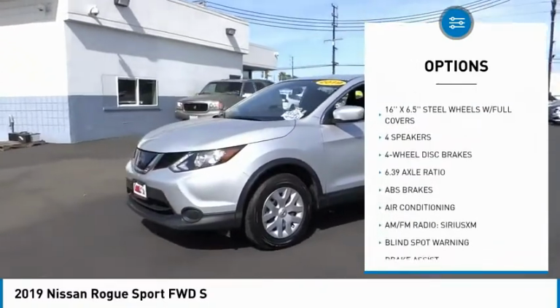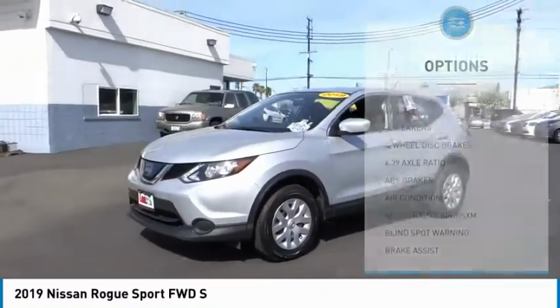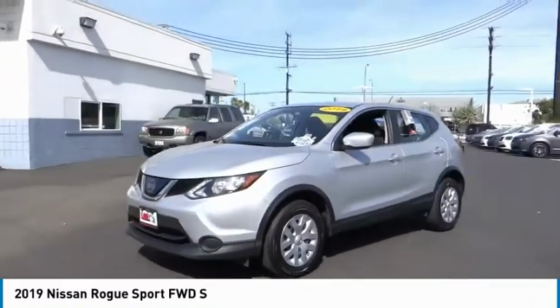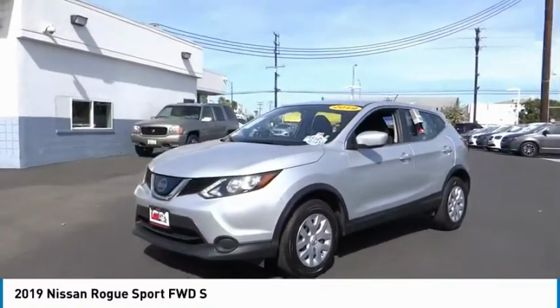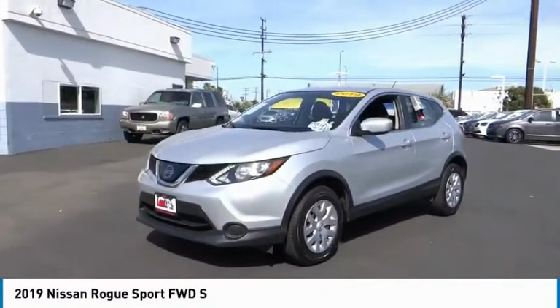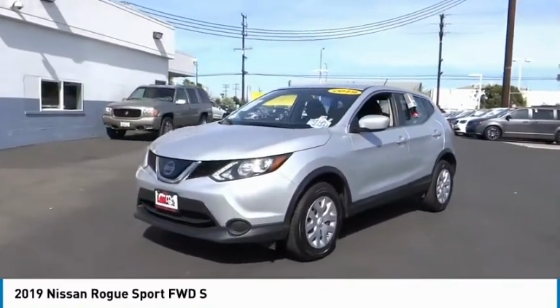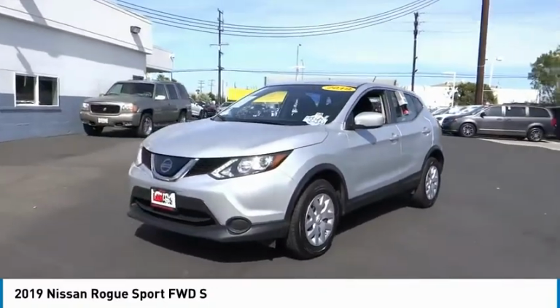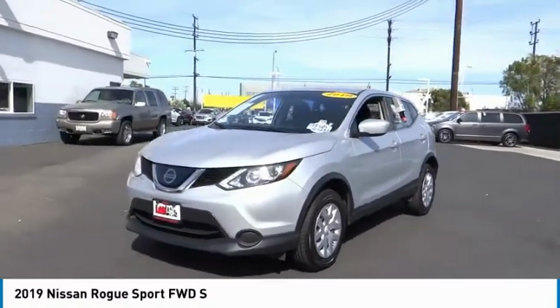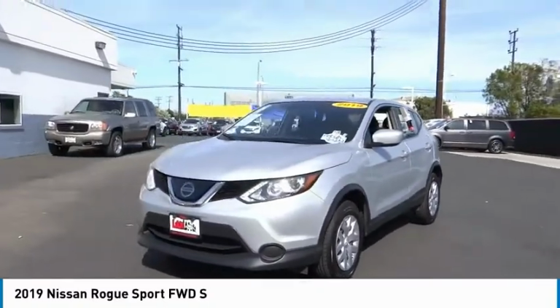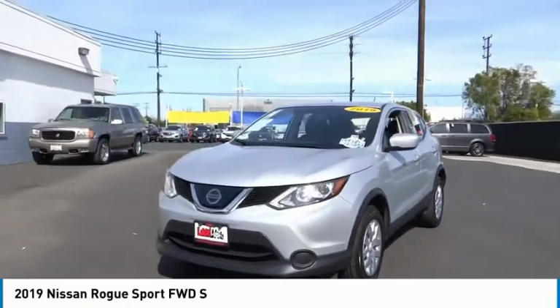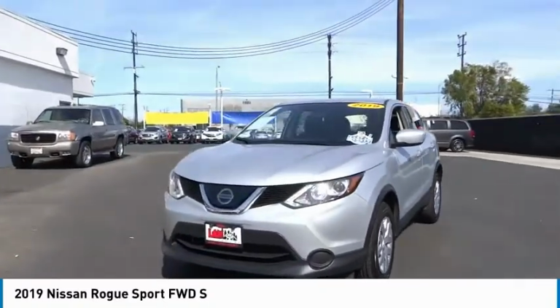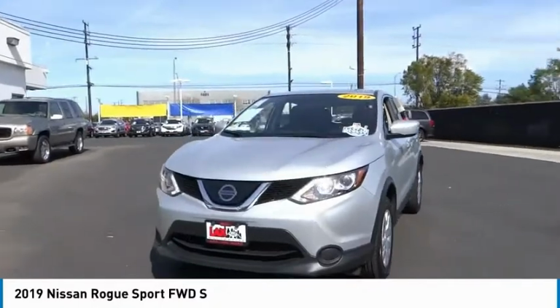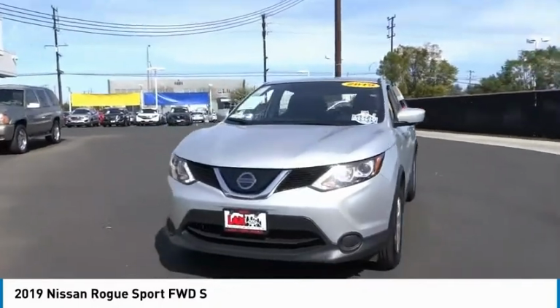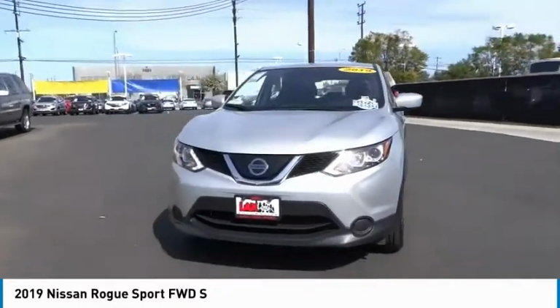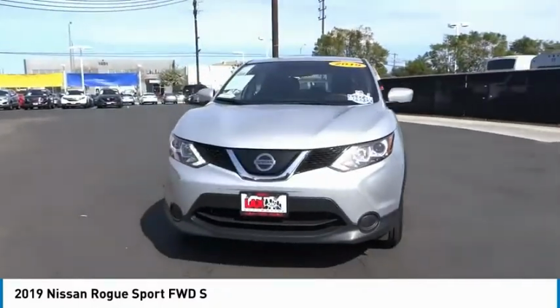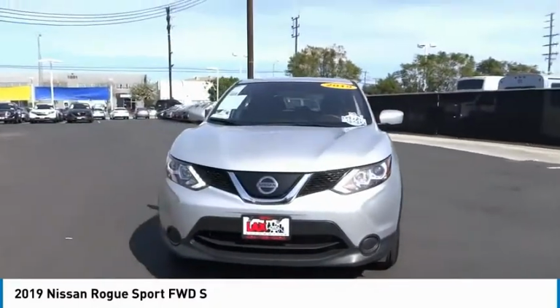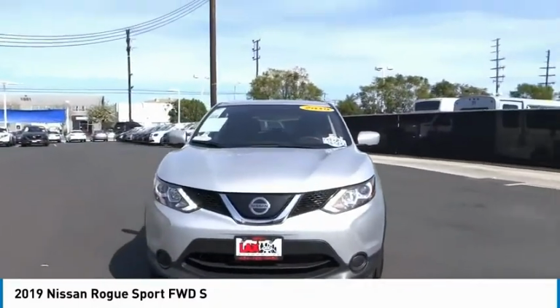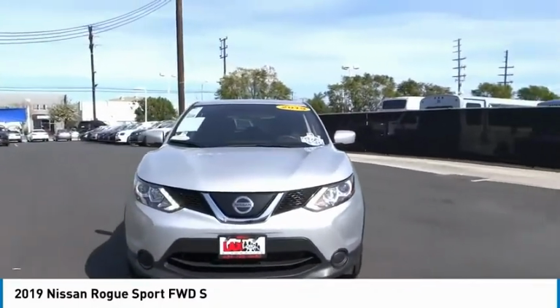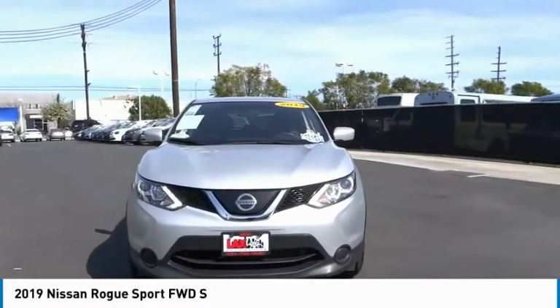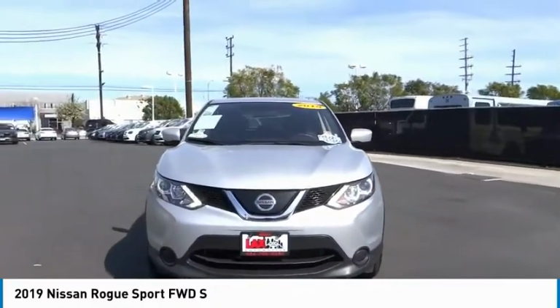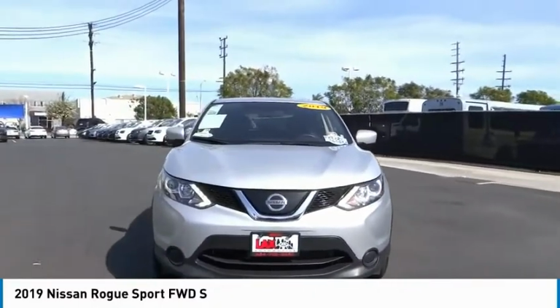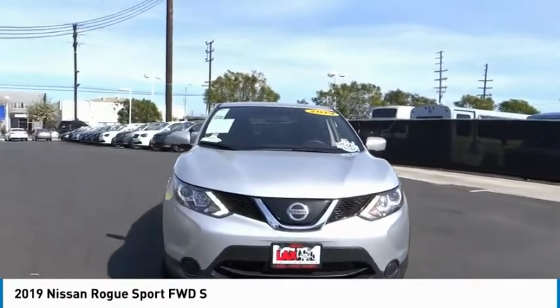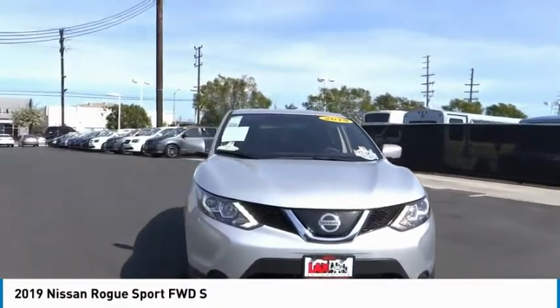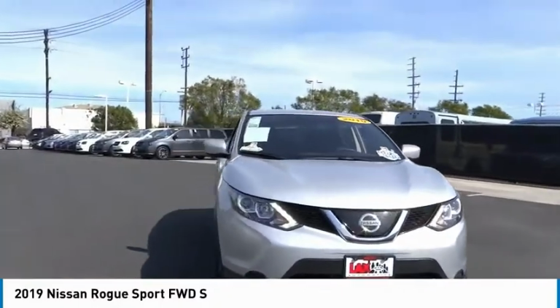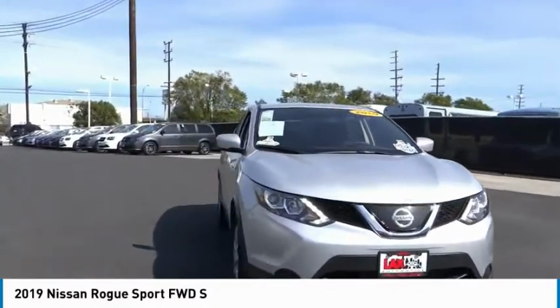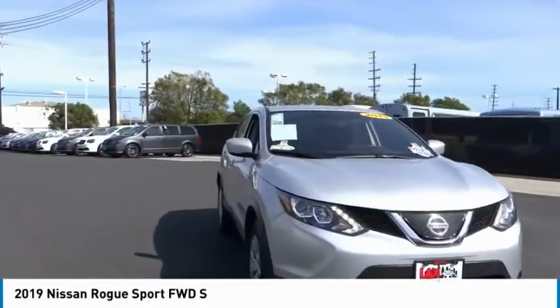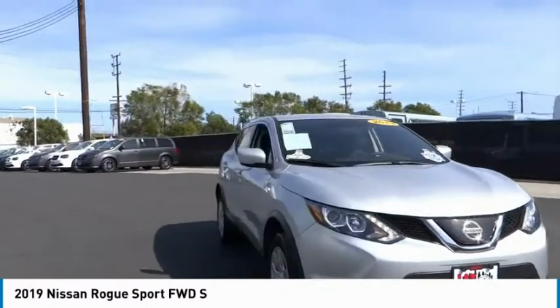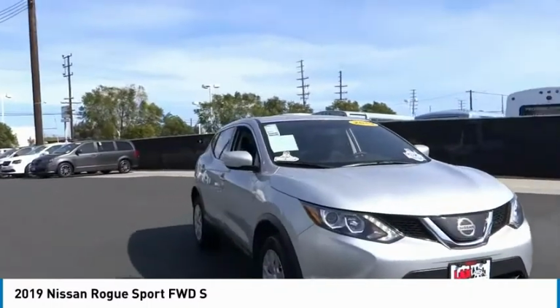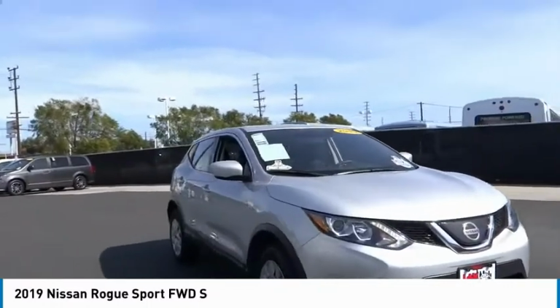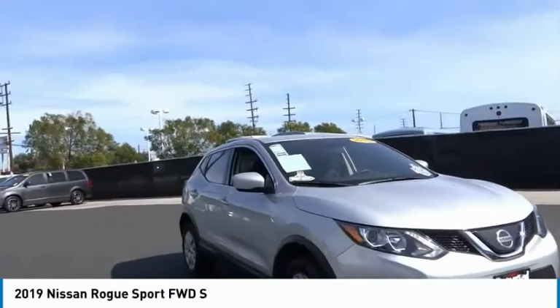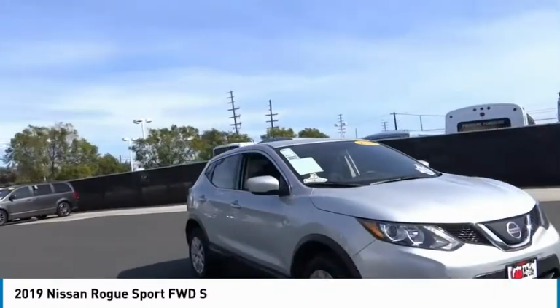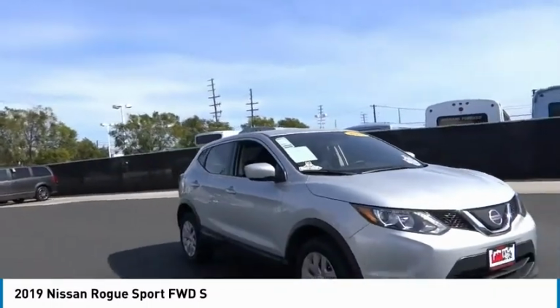Rear window defroster, rear window wiper, security system, low tire pressure warning. Searching for a dependable vehicle that looks great too? You've found it, so stop in today.